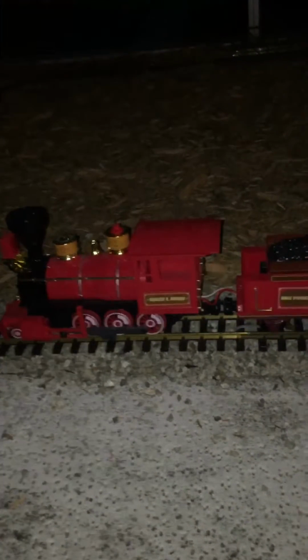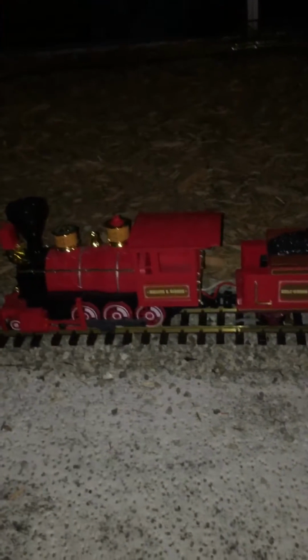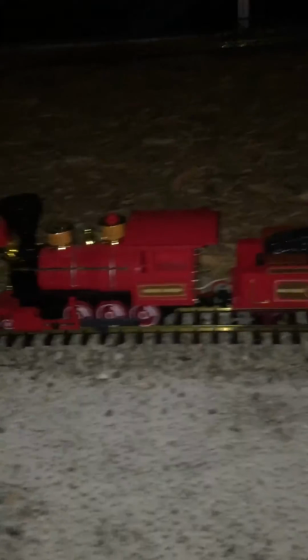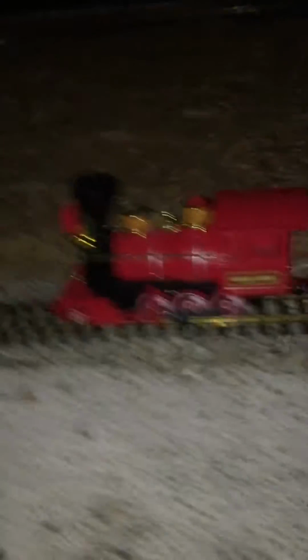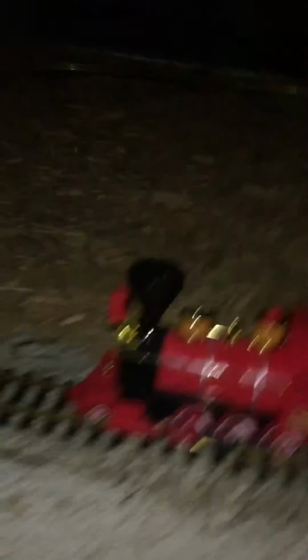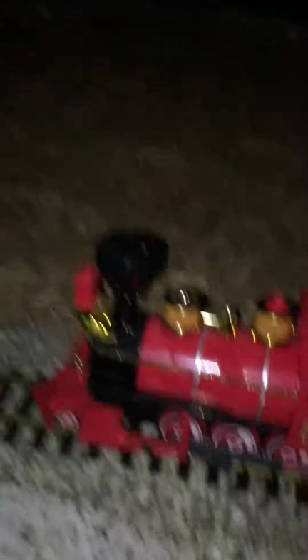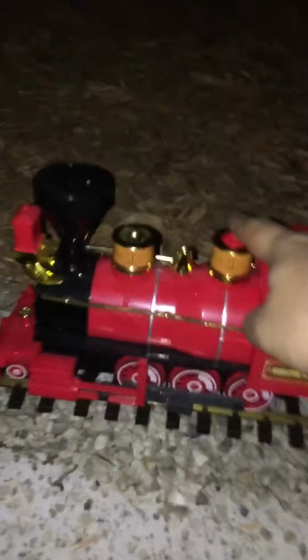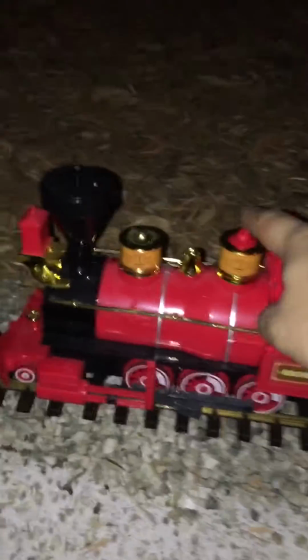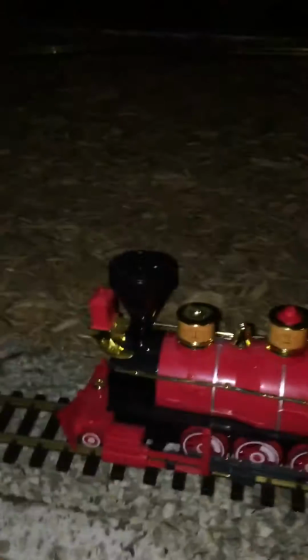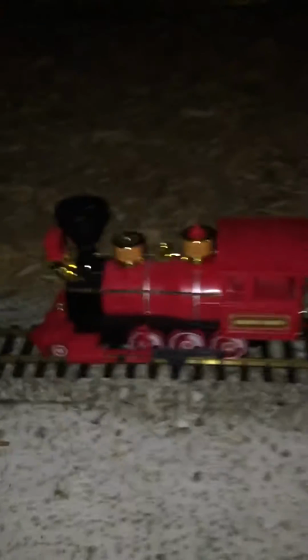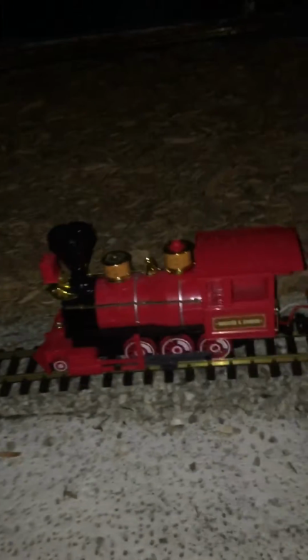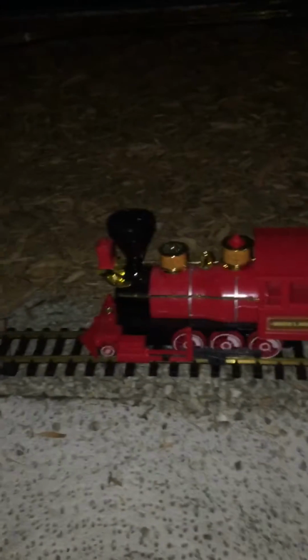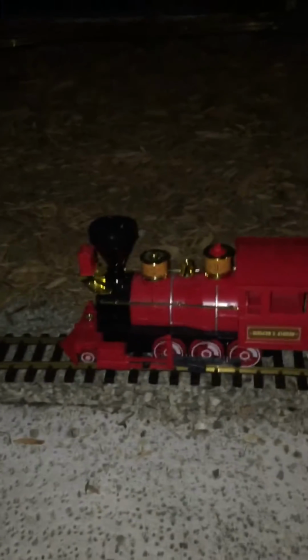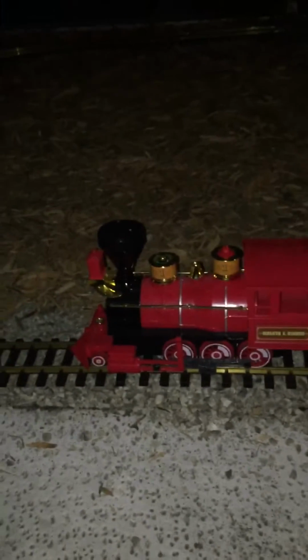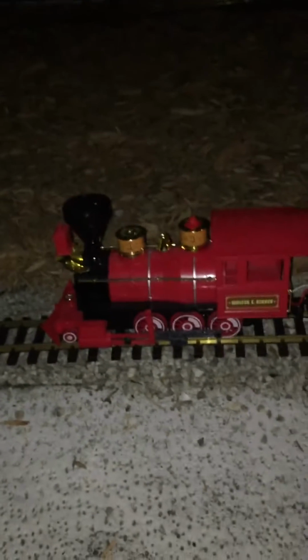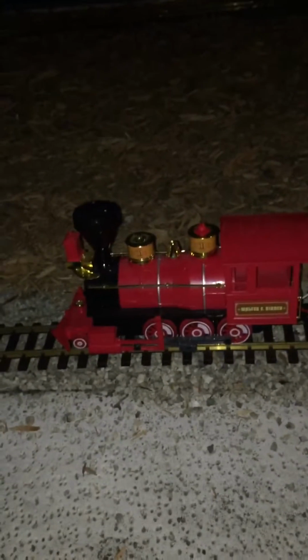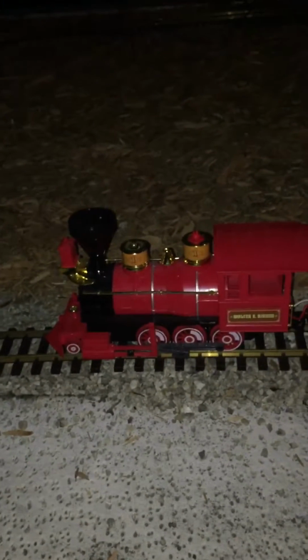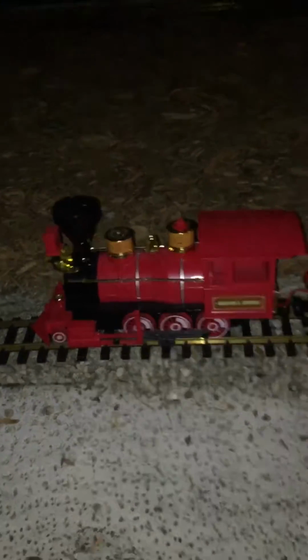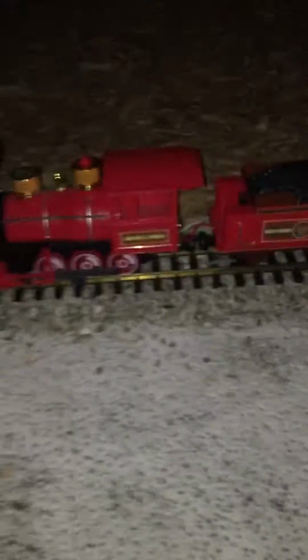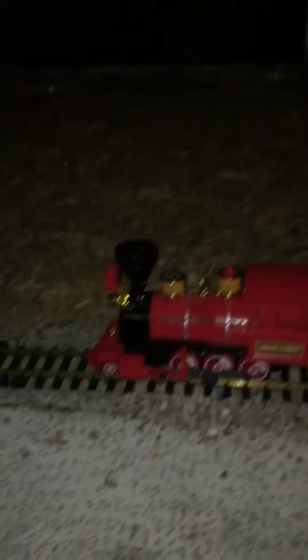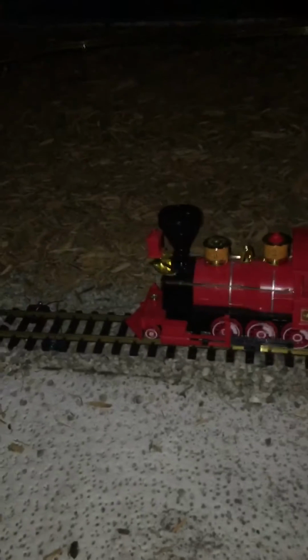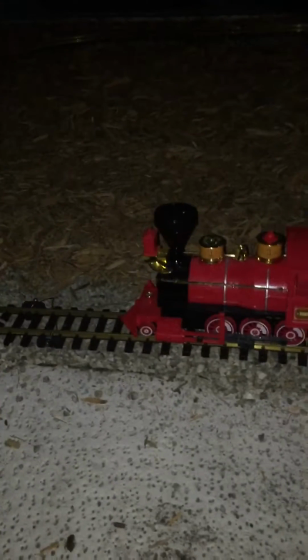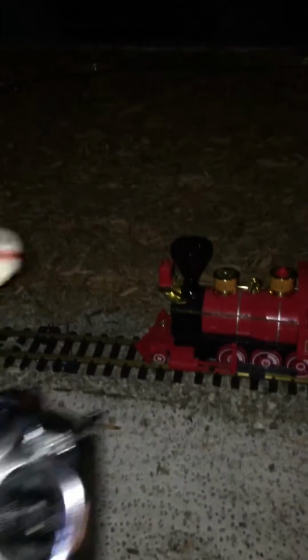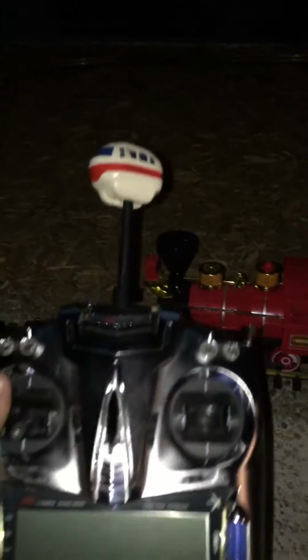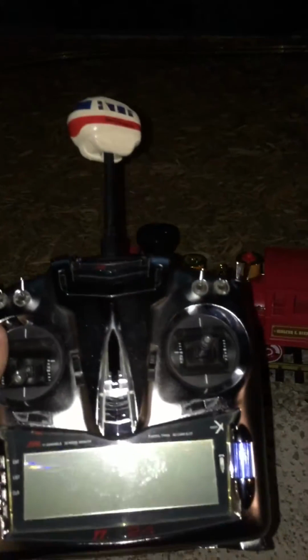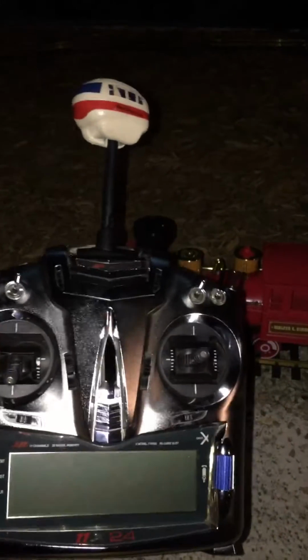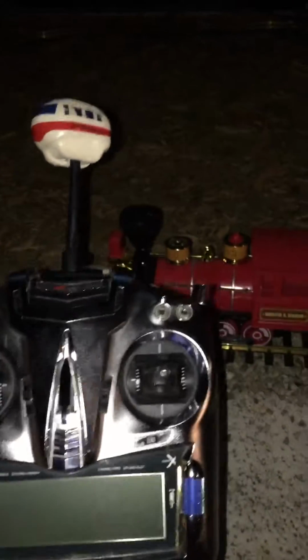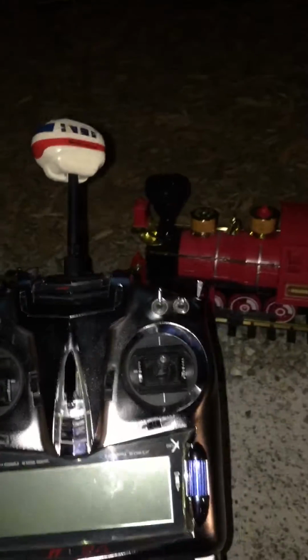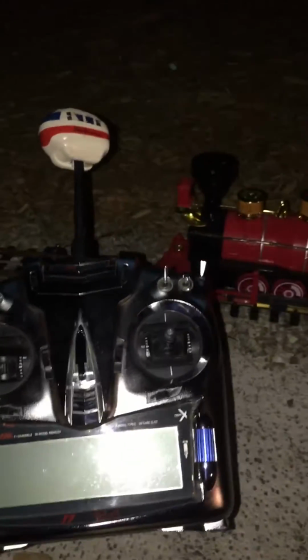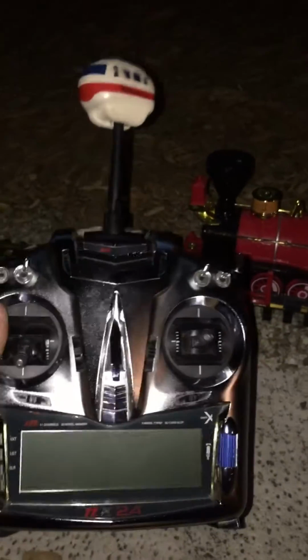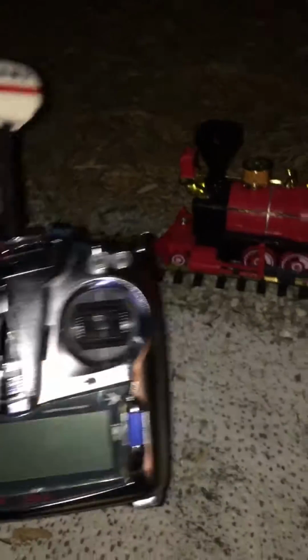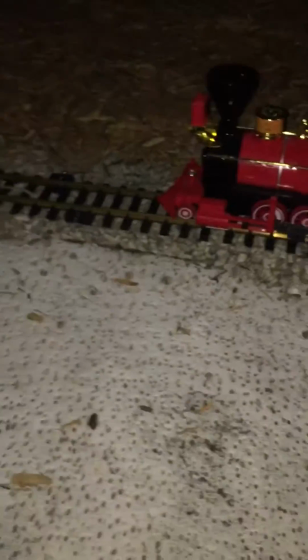My biggest problem is that I hate having to go up and push the dome whenever I want the thing to run. So I came up with a little idea — me being an RC guy, I made it remote control with my airplane and drone radio that I have.